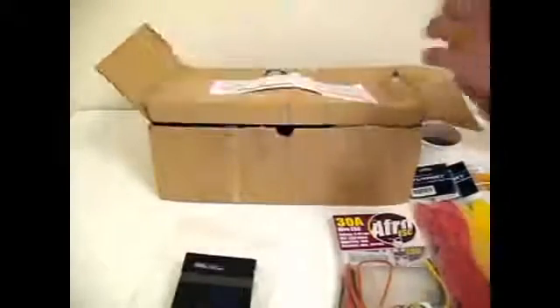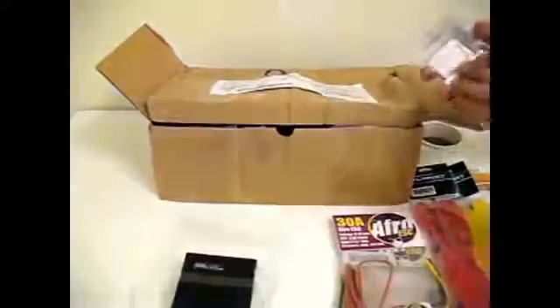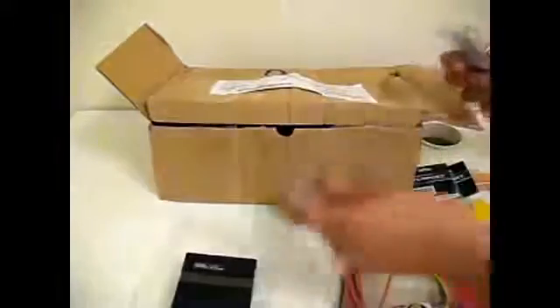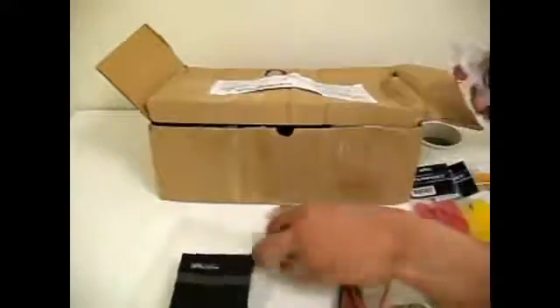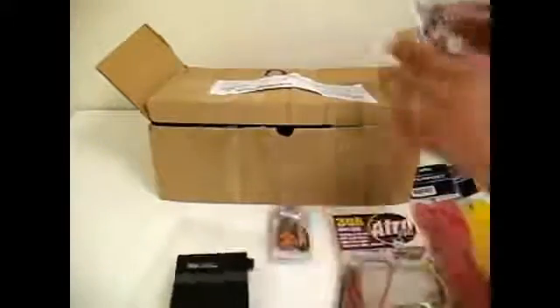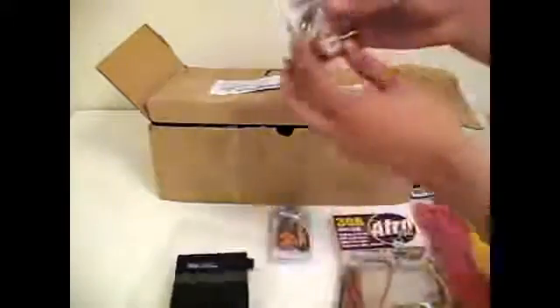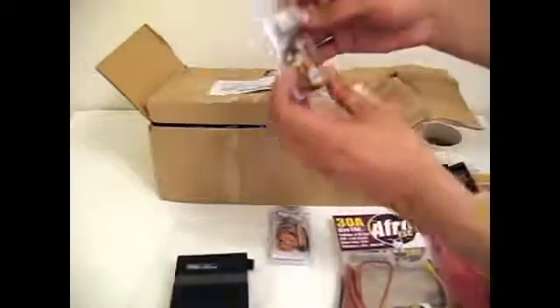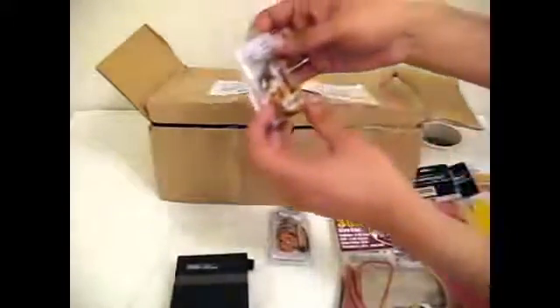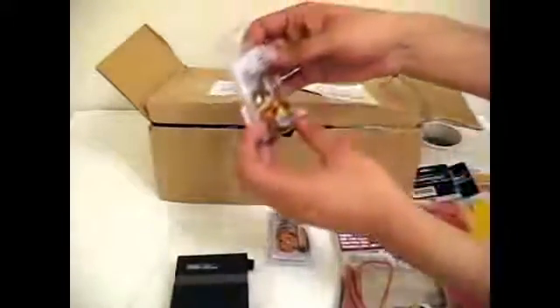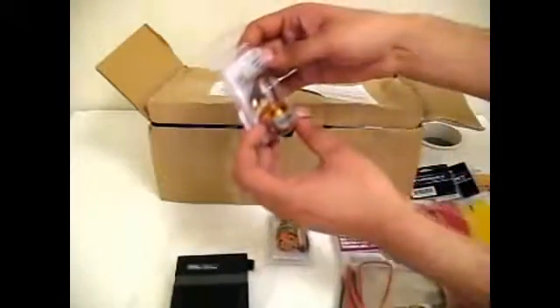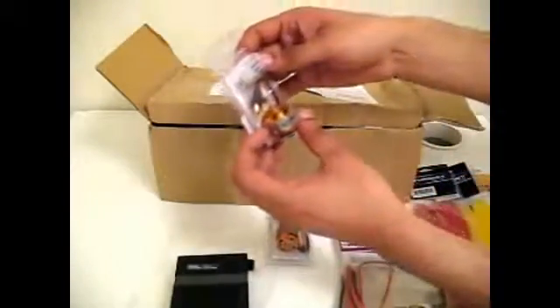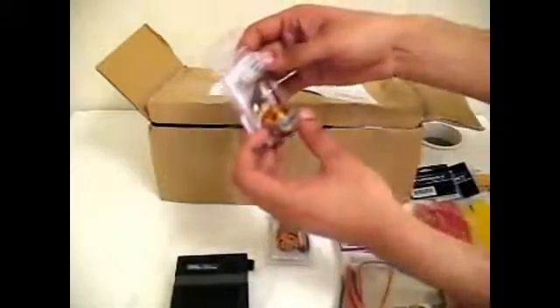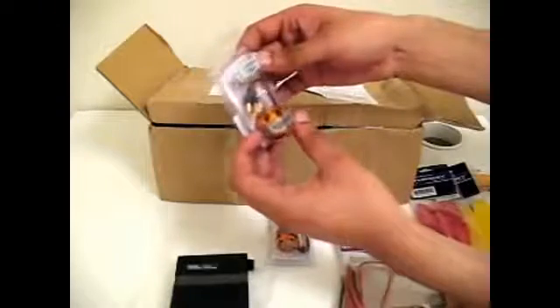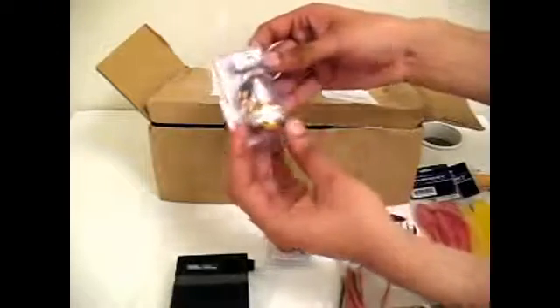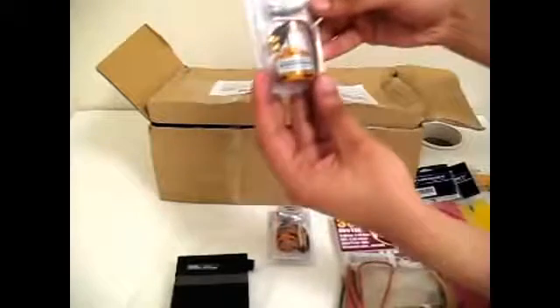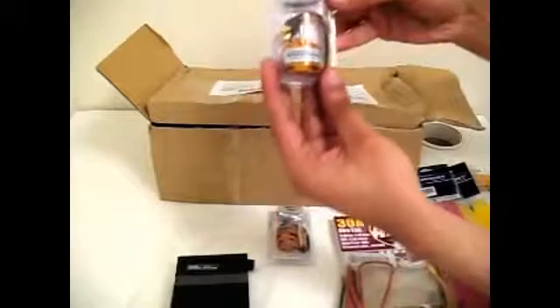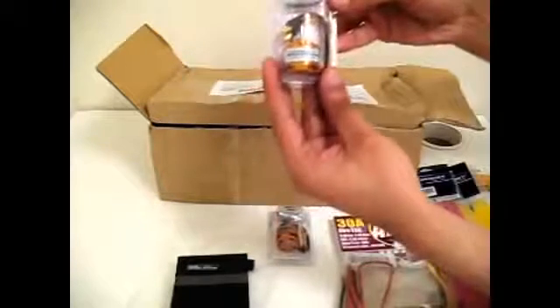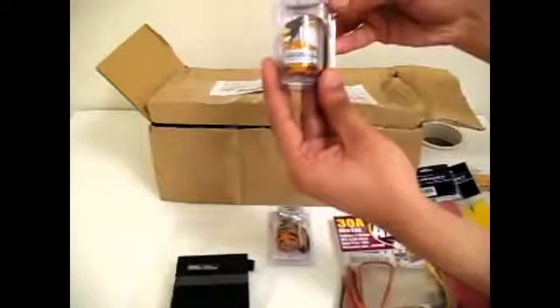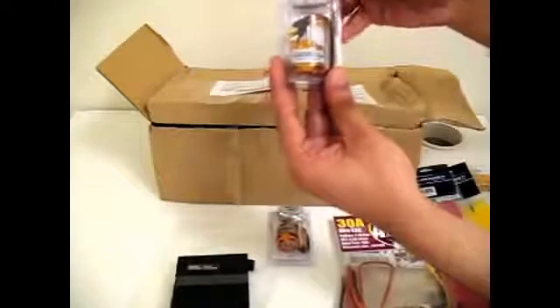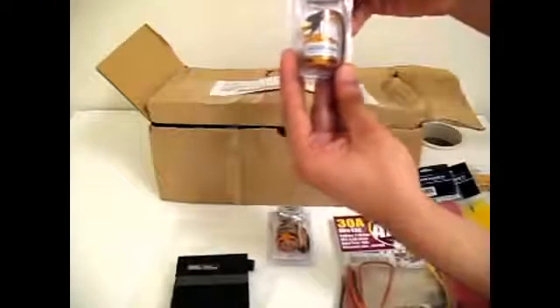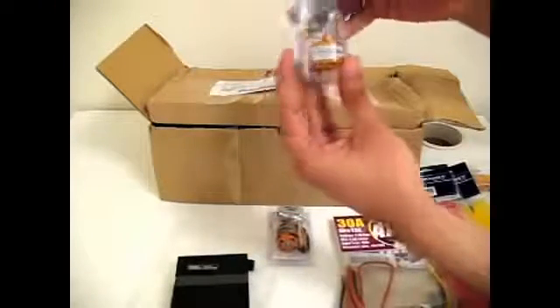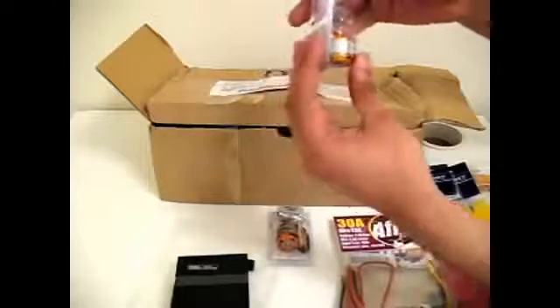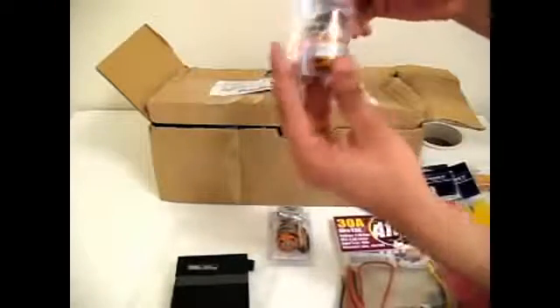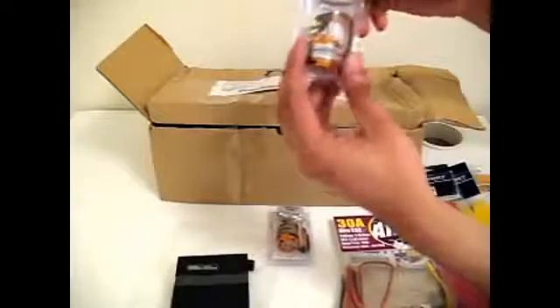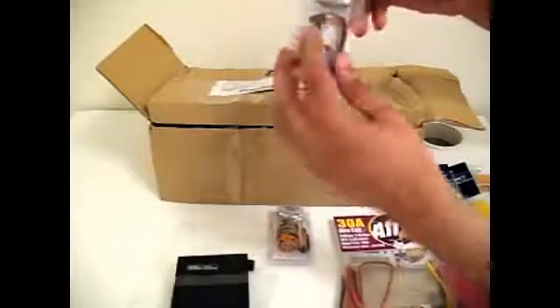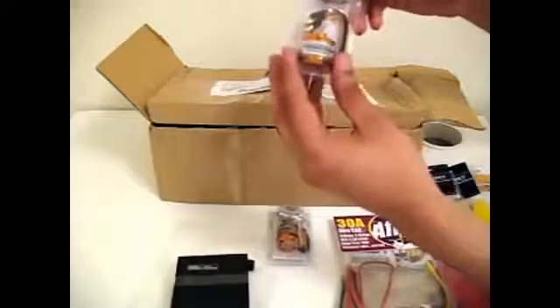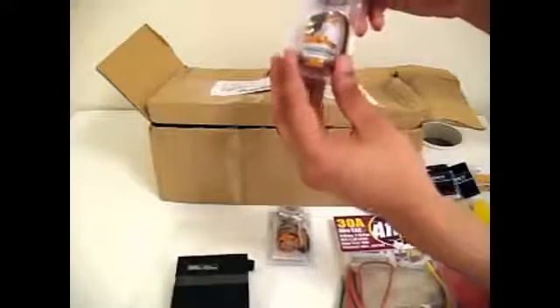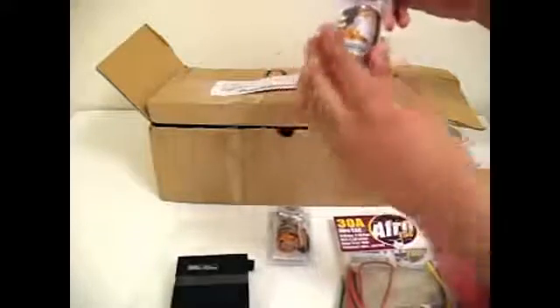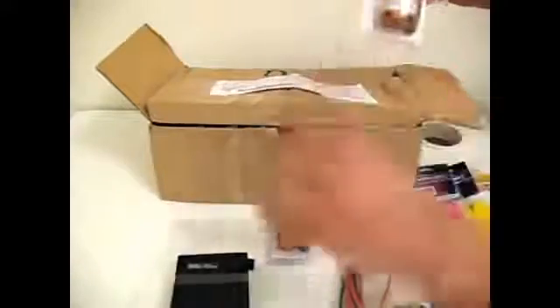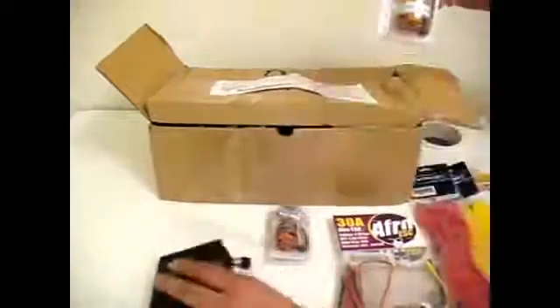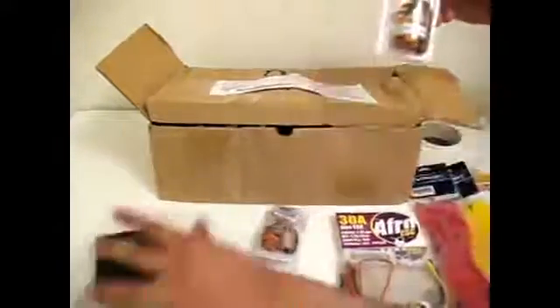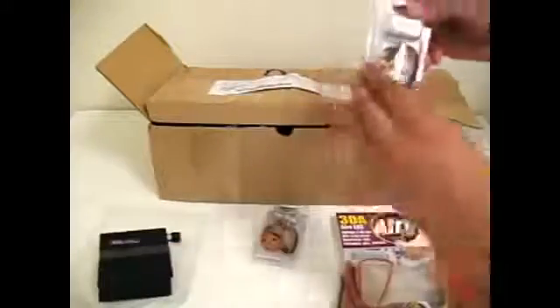Next we have 4 motors. We'll be using the Turnigy D2822-14 1450KV motors. These come with their accessory pack as well, and they're also pre-soldered with their bullet connectors. I have 4 of these.